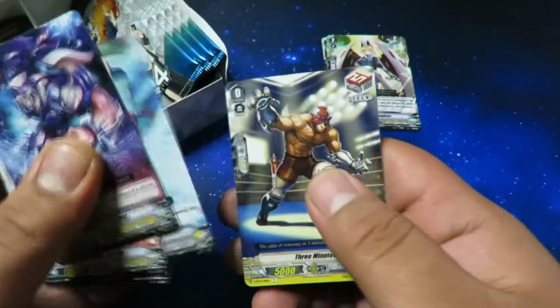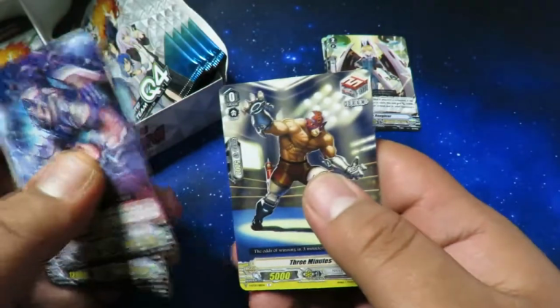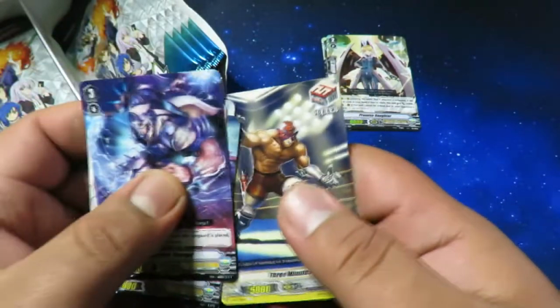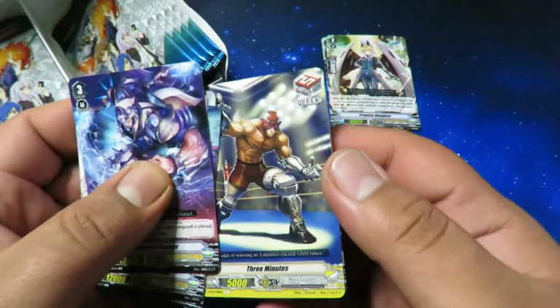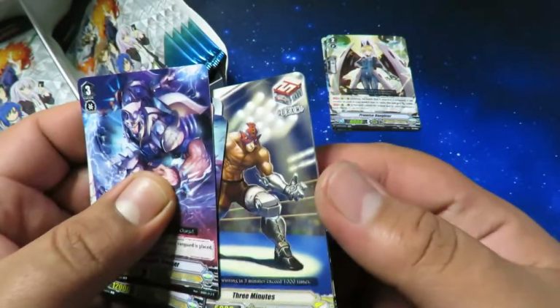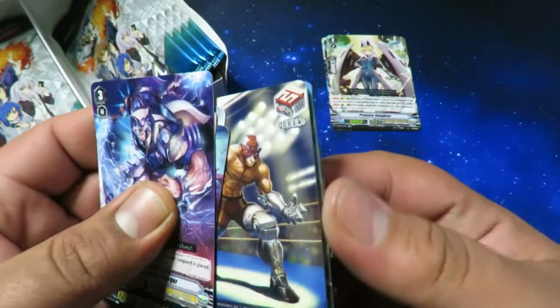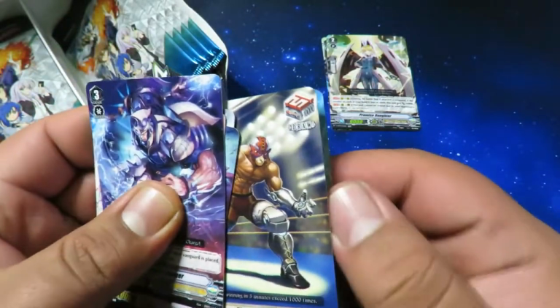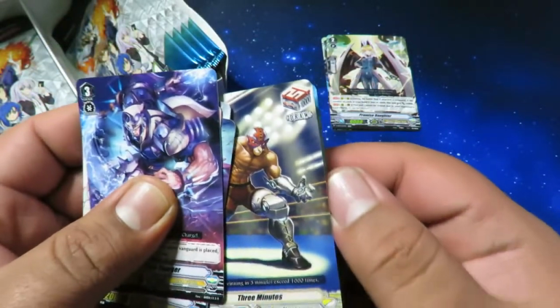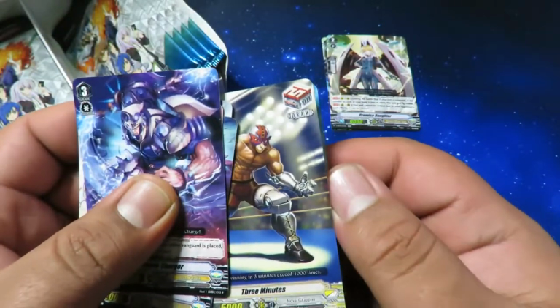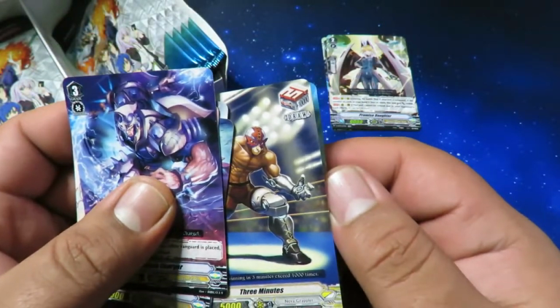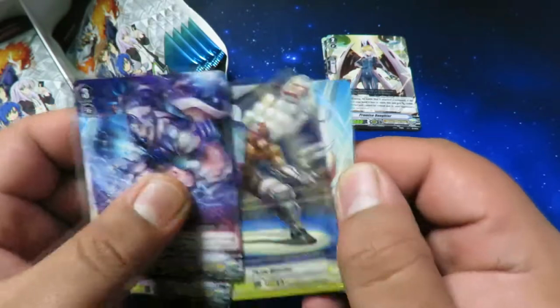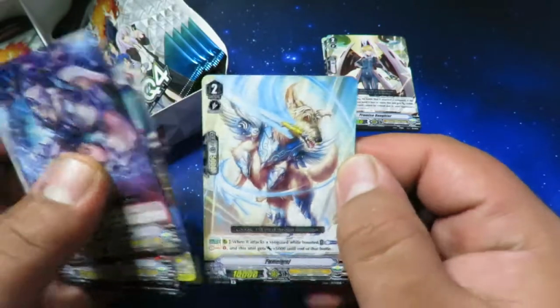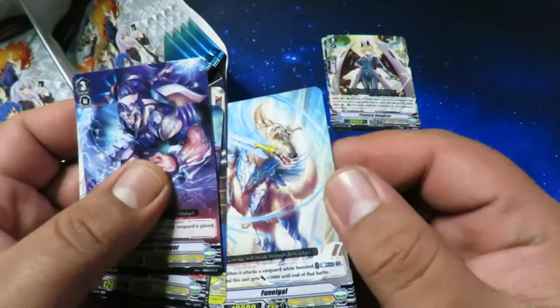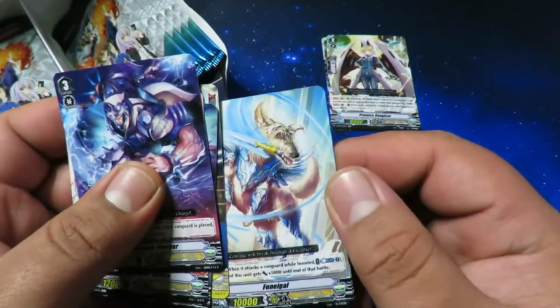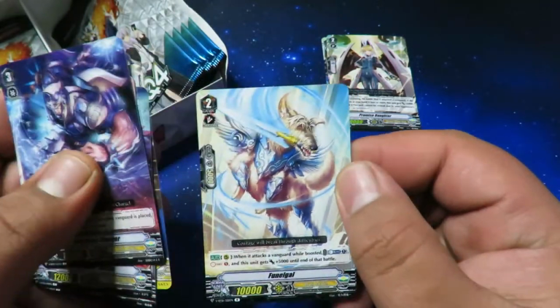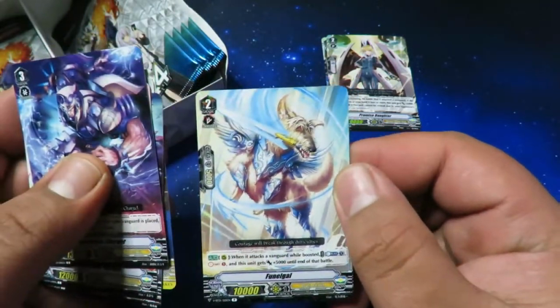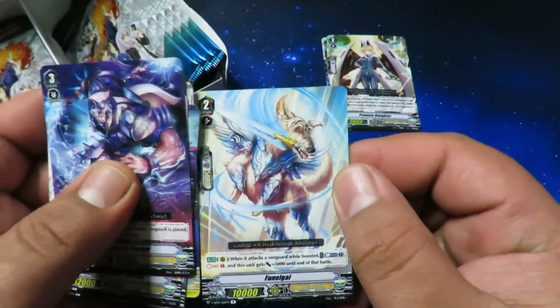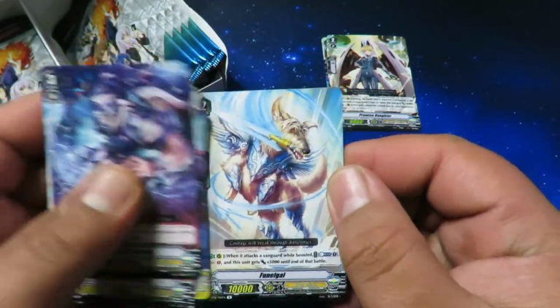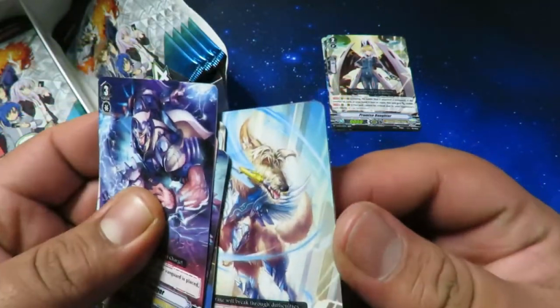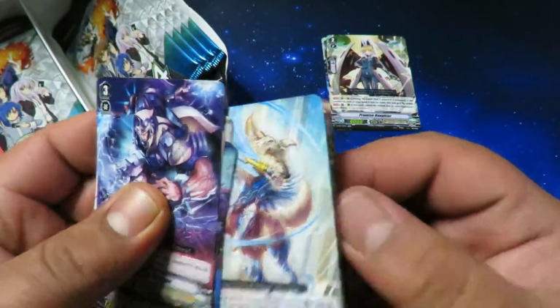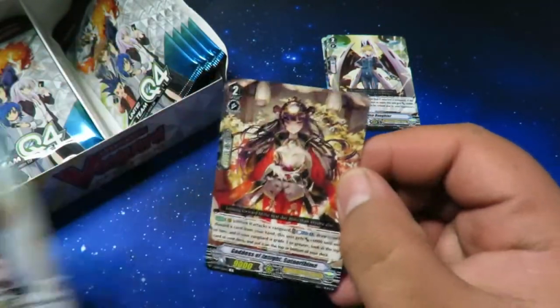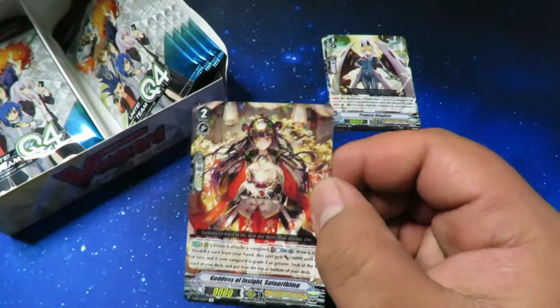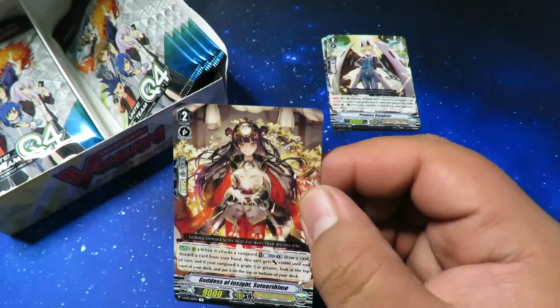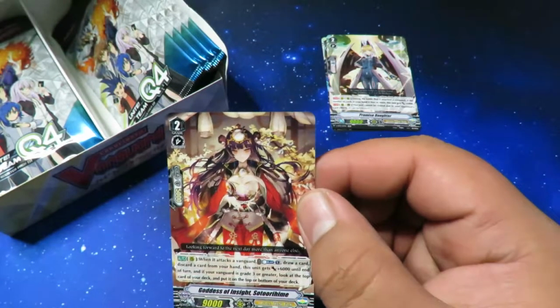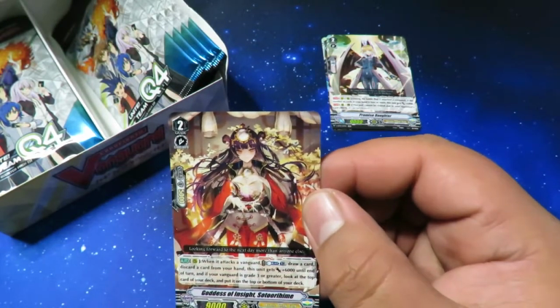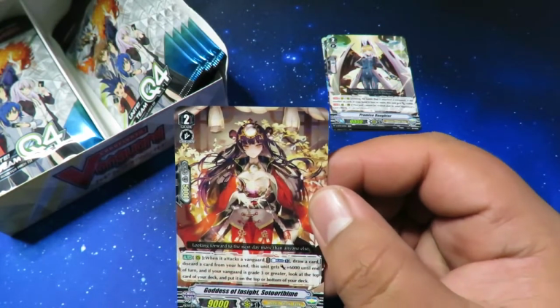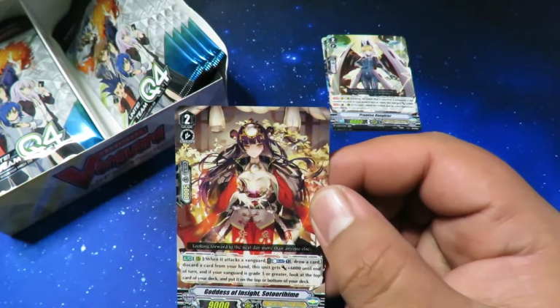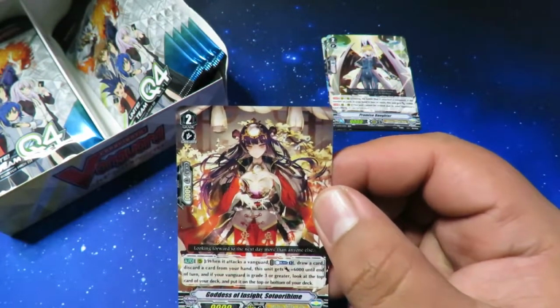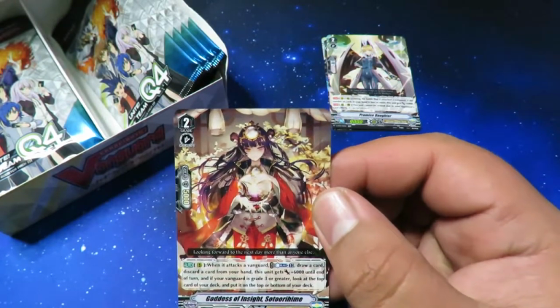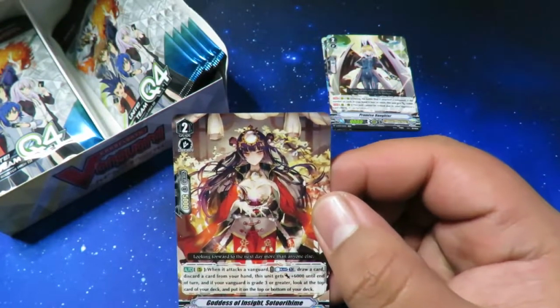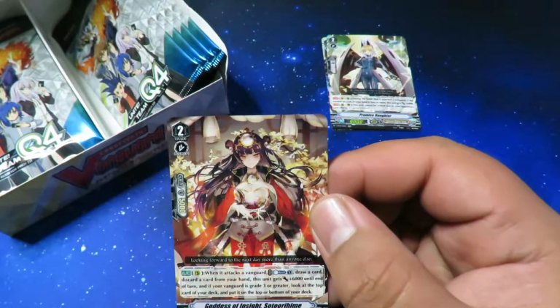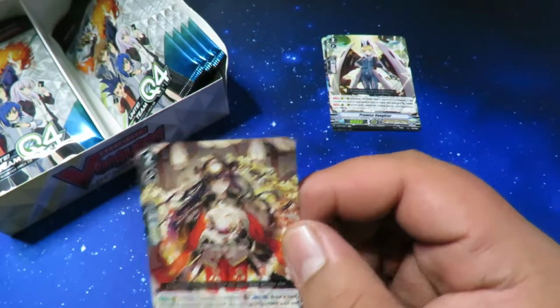We got Three Minutes, first rare is Fungal for Royal Paladins, and then we got another rare for OTT — Goddess of Insight something something.